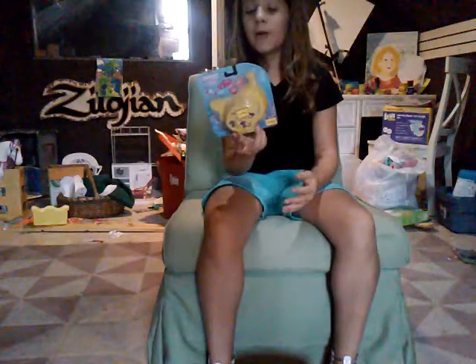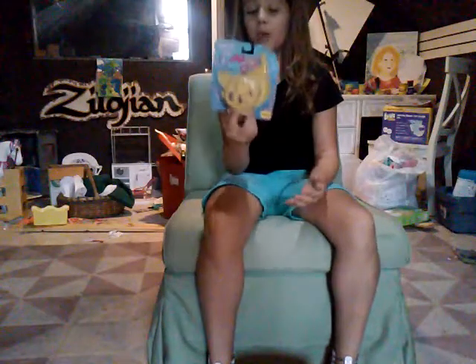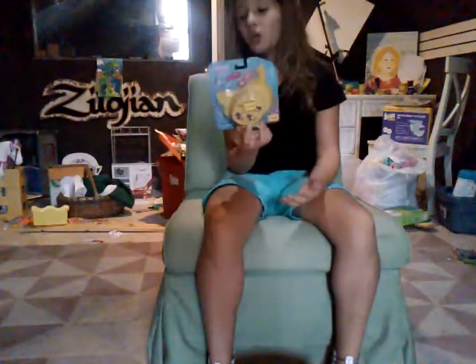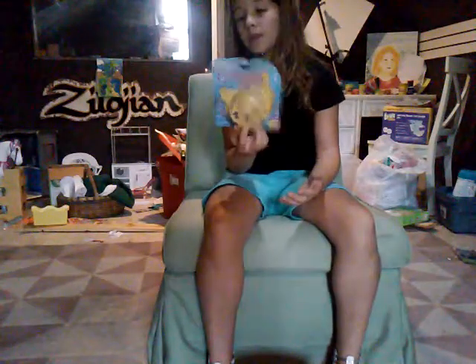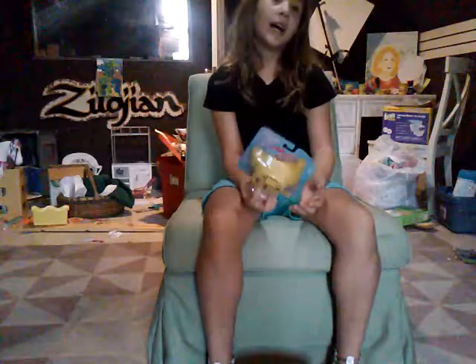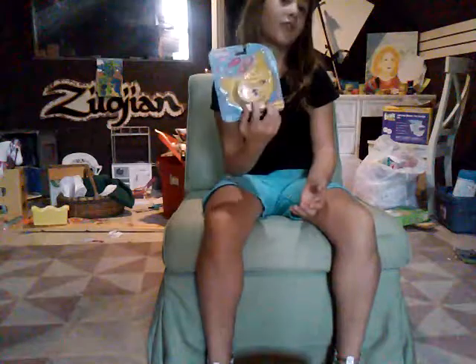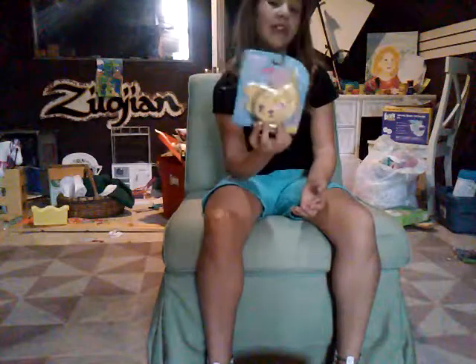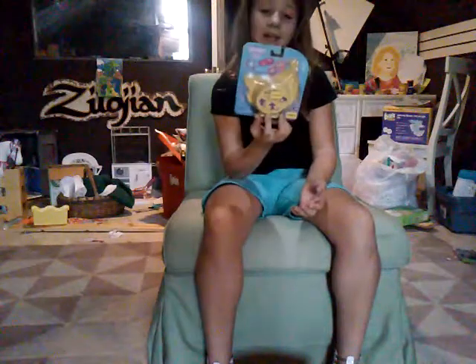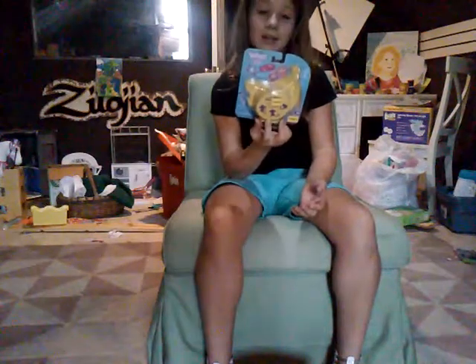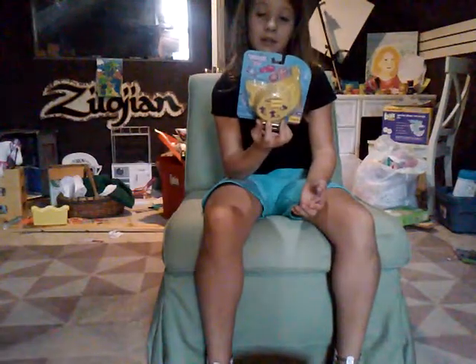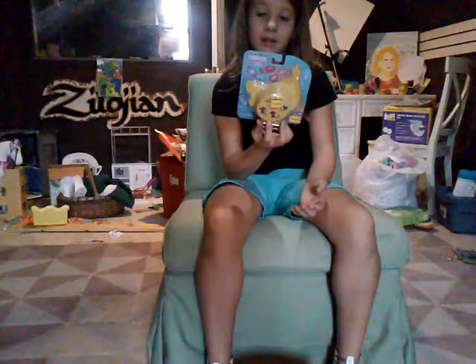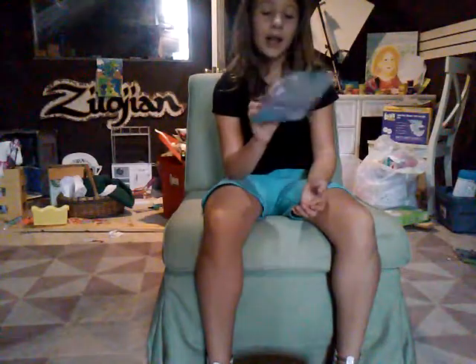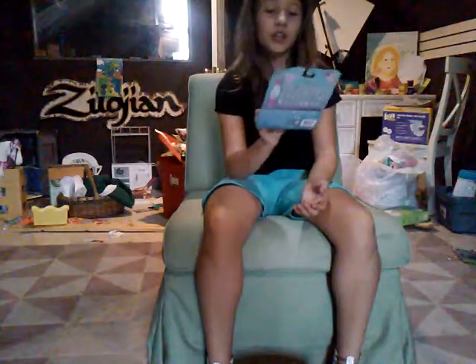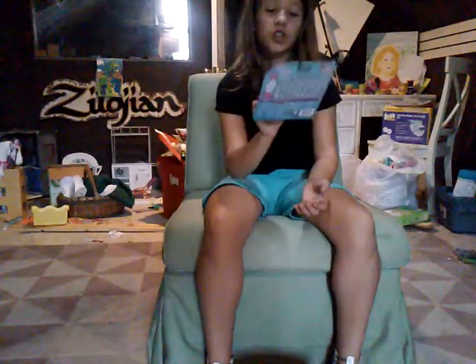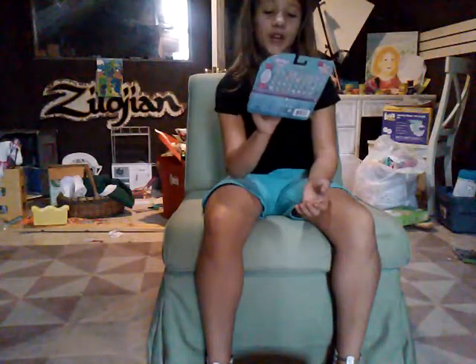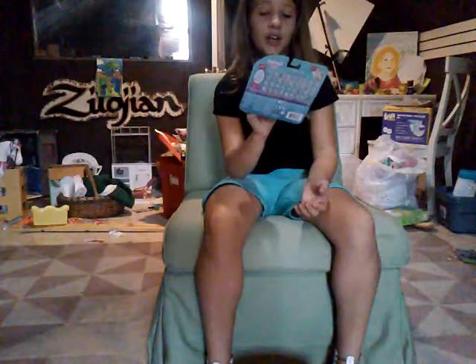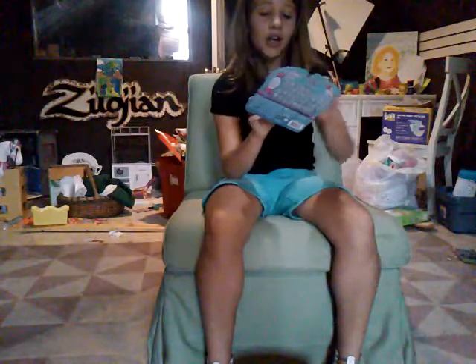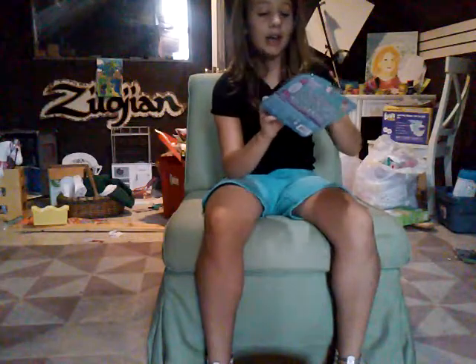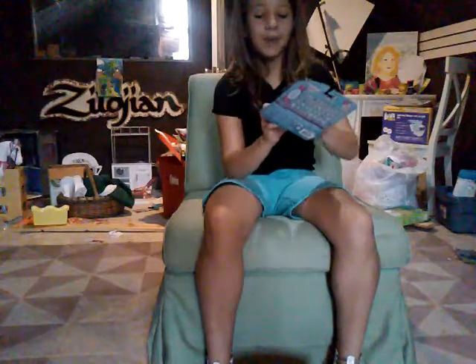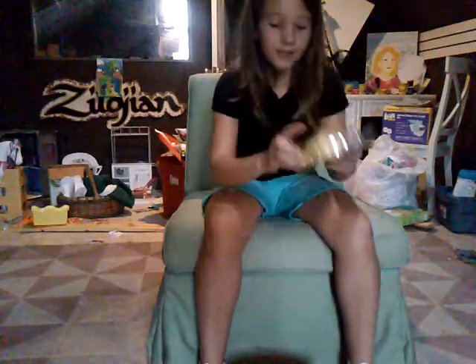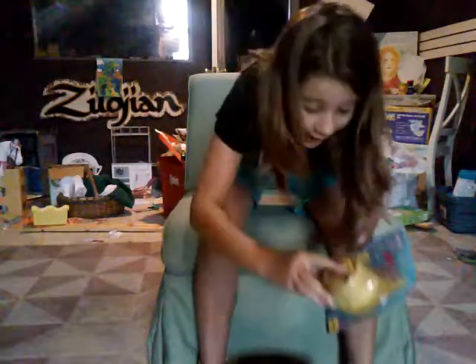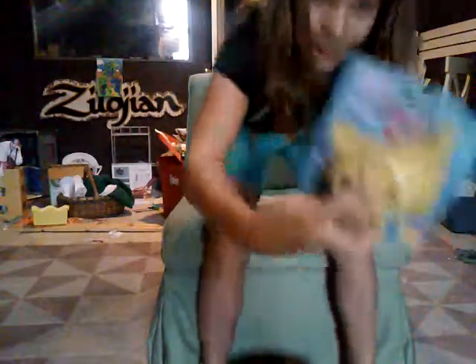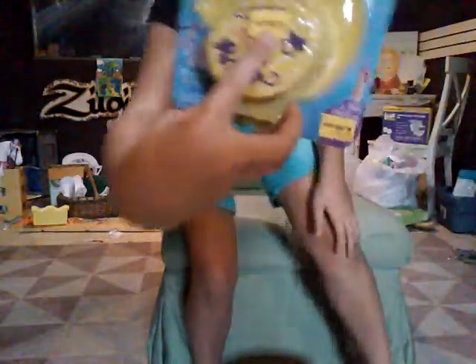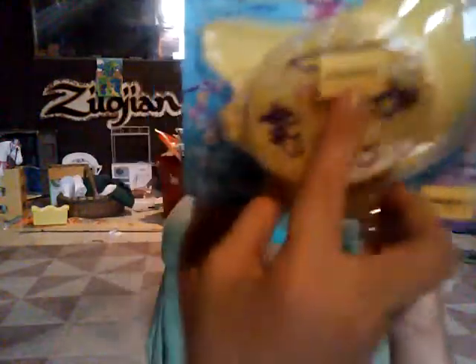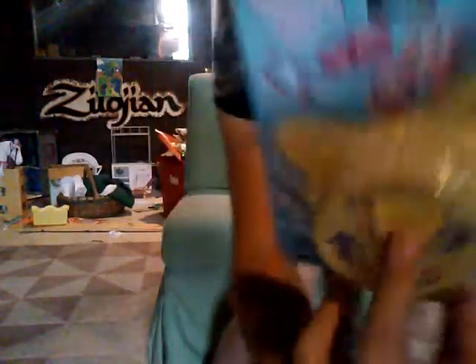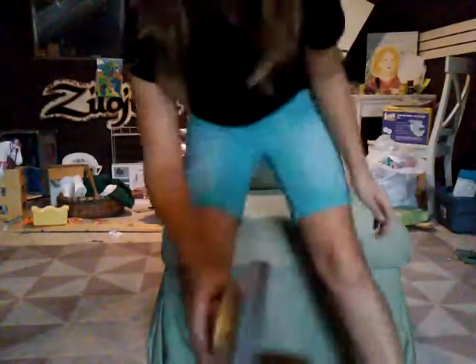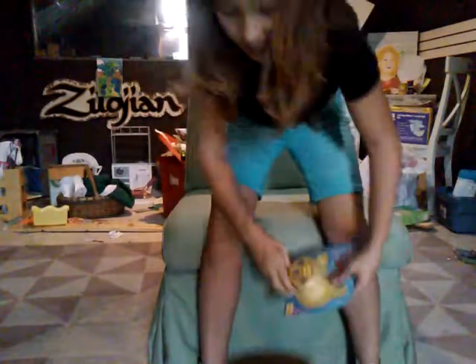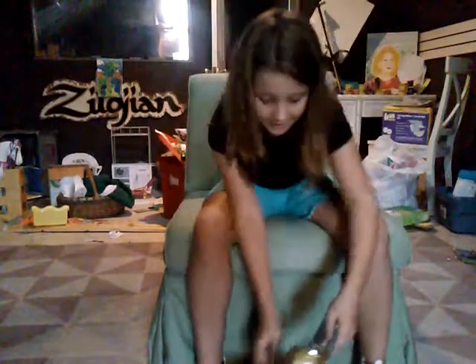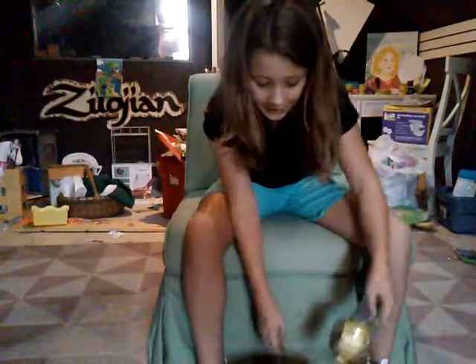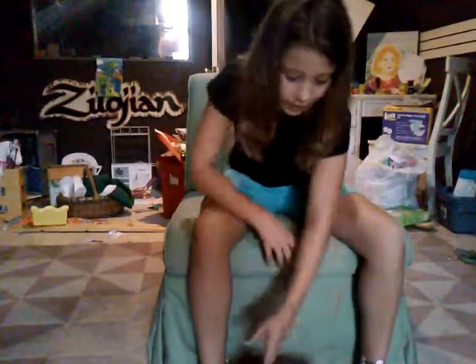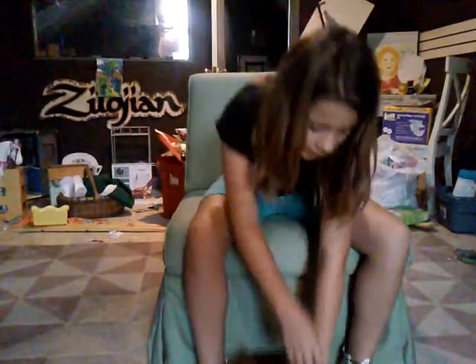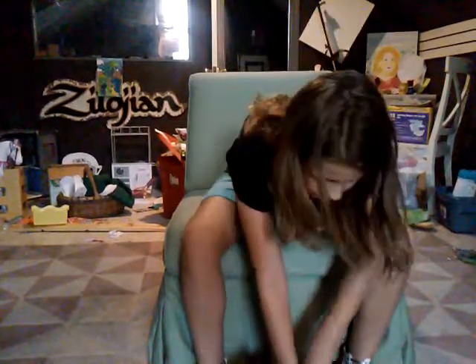I've heard of this brand new collectibles item called Fingerling Minis, and it looks so much fun. I got this at this place called Five and Below, it's kind of like another version of Dollar Store.